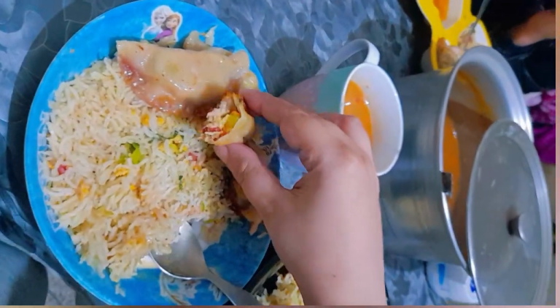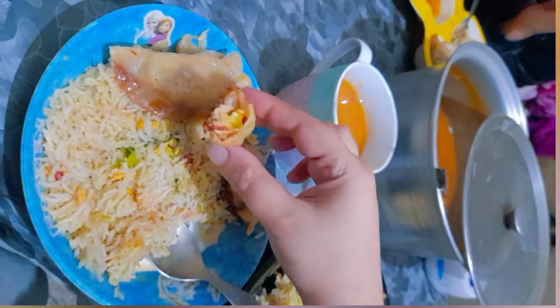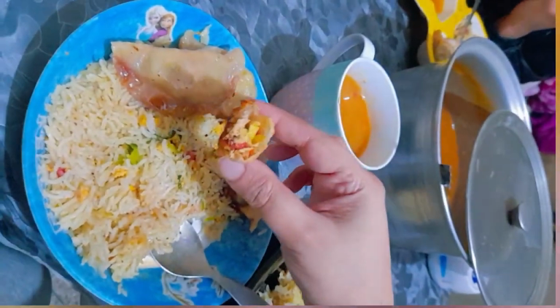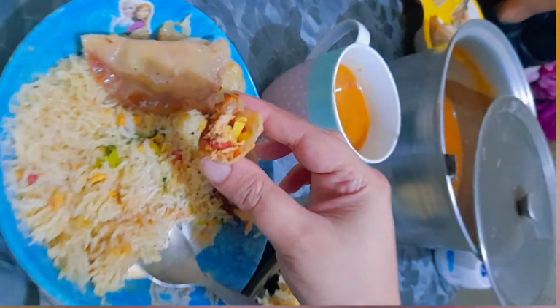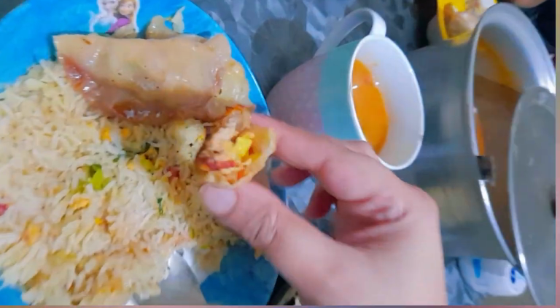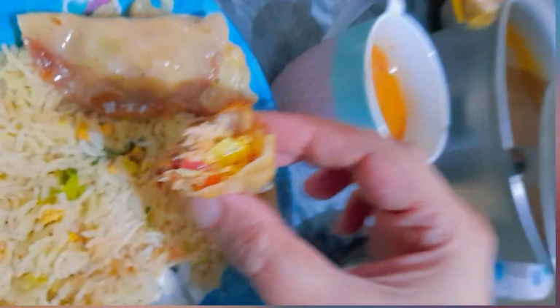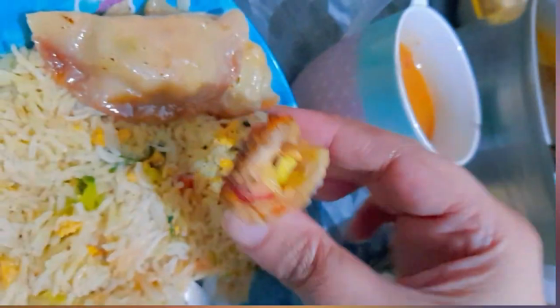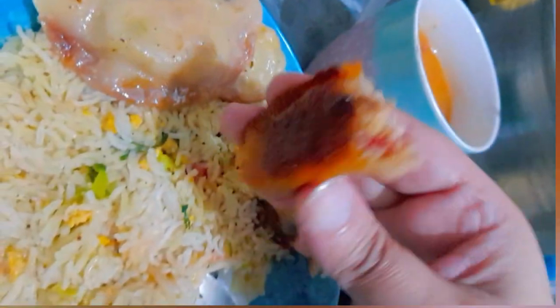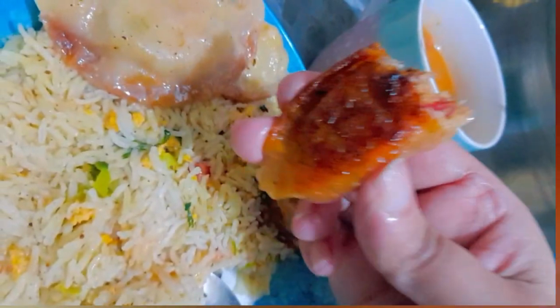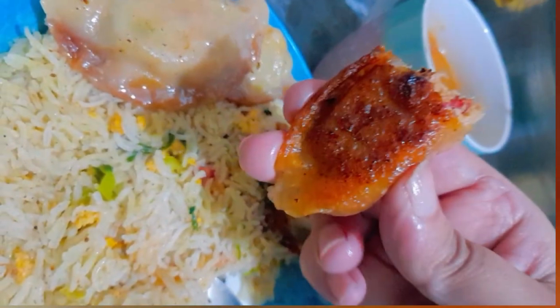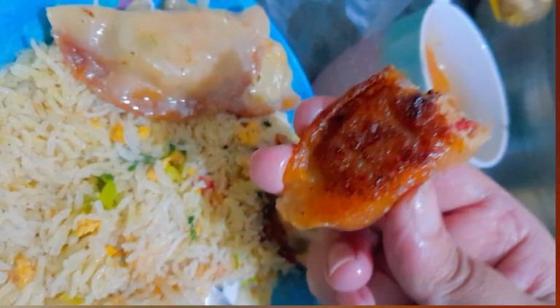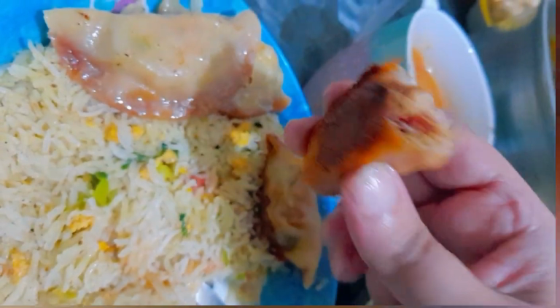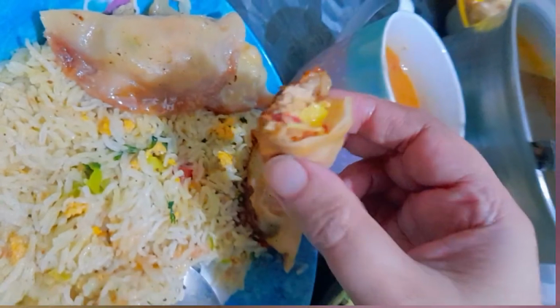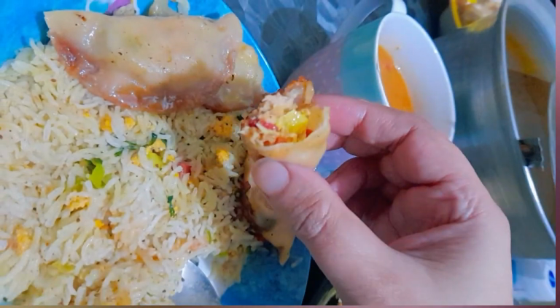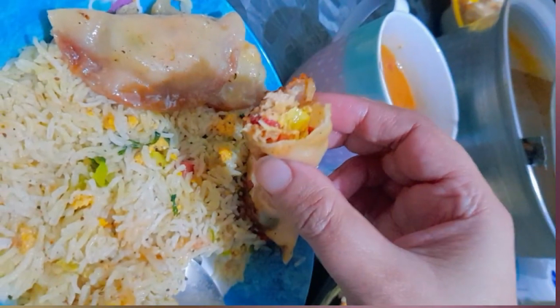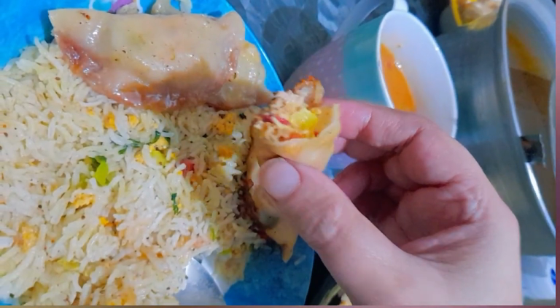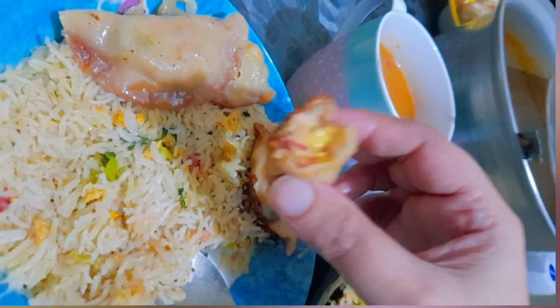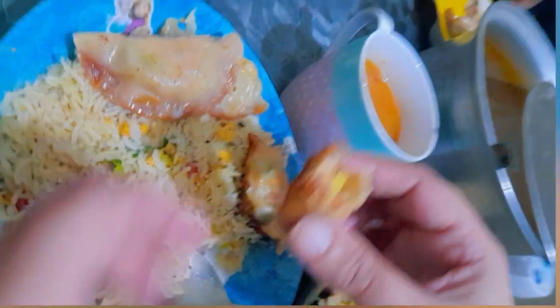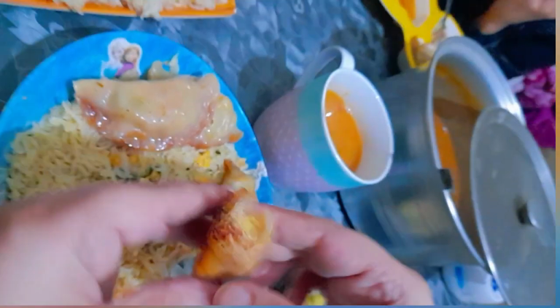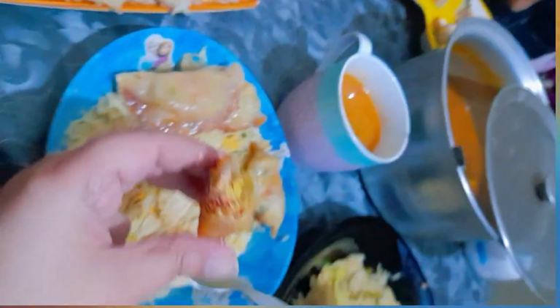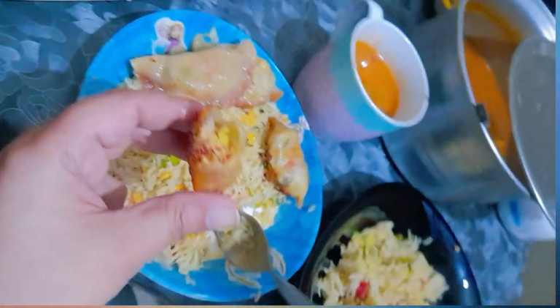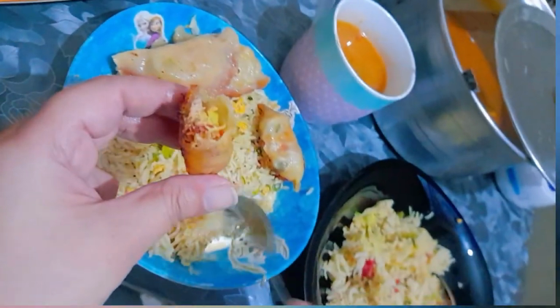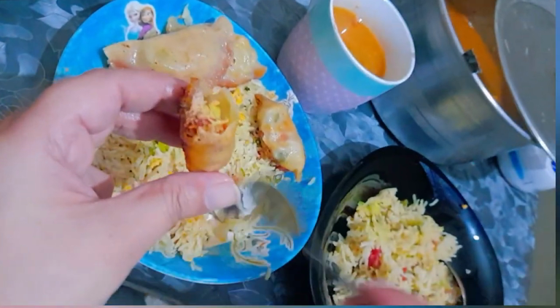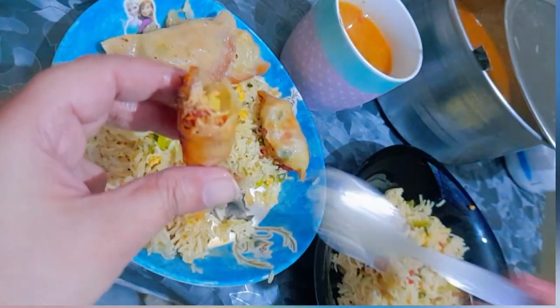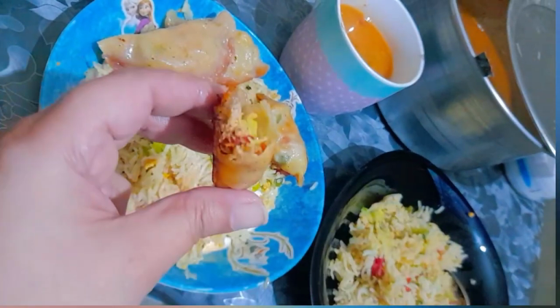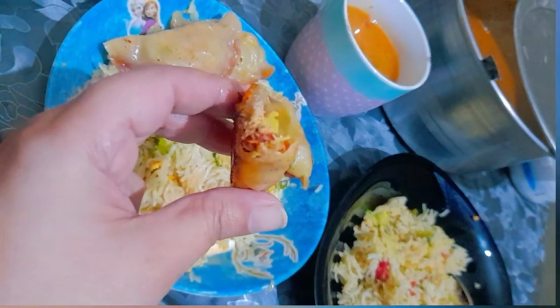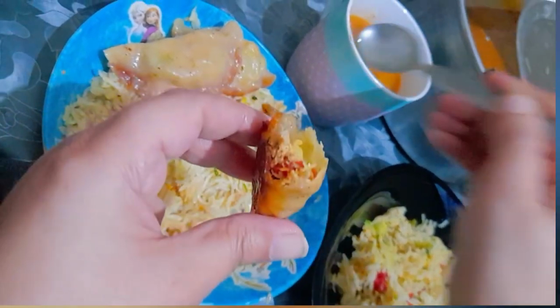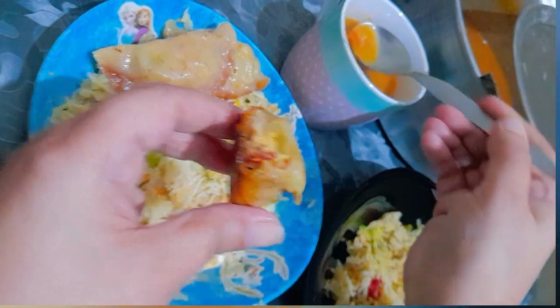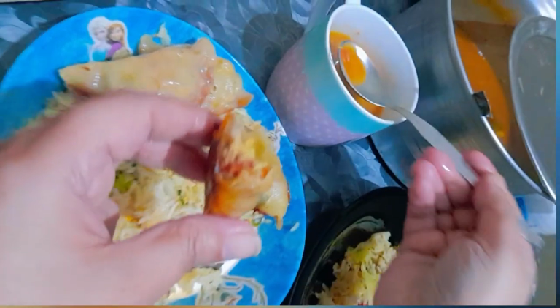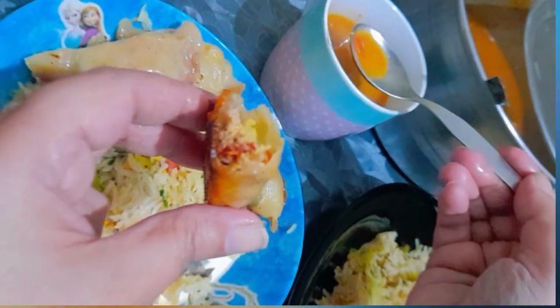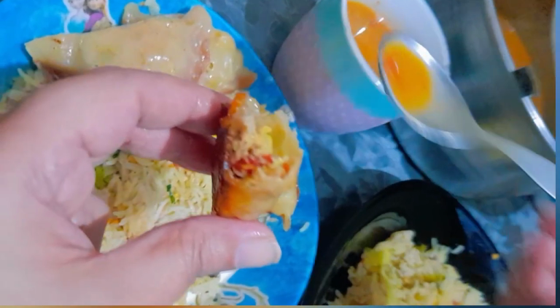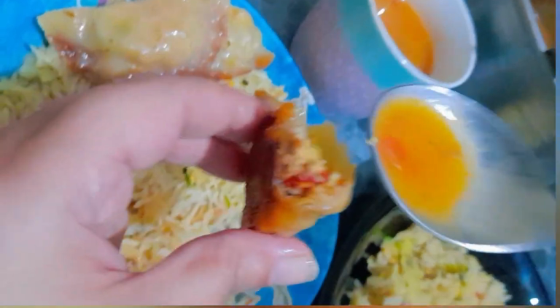Friends, how delicious and tender it is — it is fried this way and steamed this way. We make it like this, and I will tell you, it is very very yummy. Enjoy it with lentil flavor.